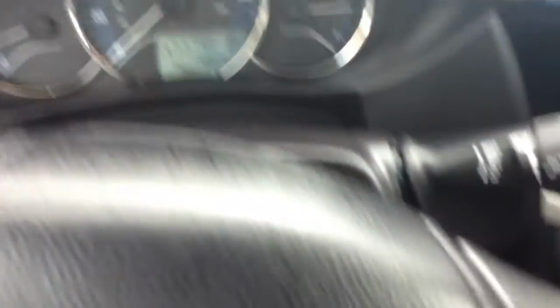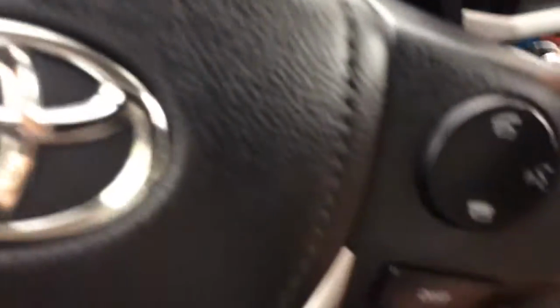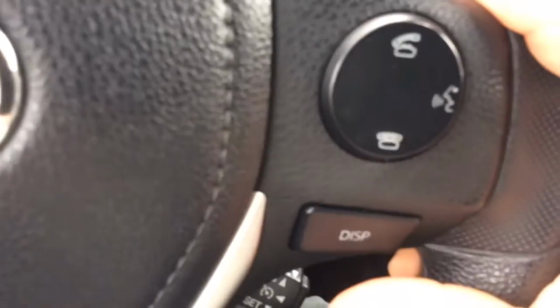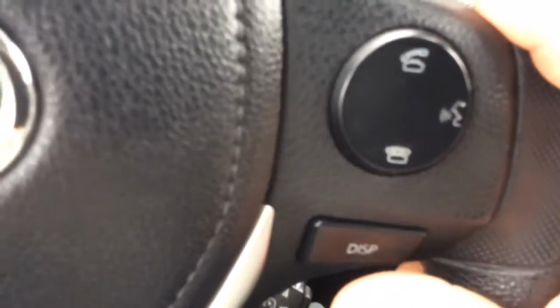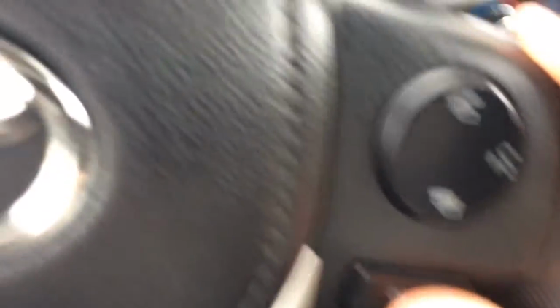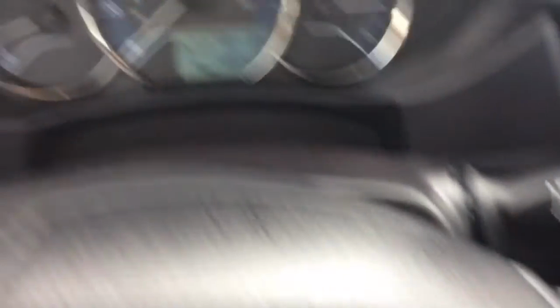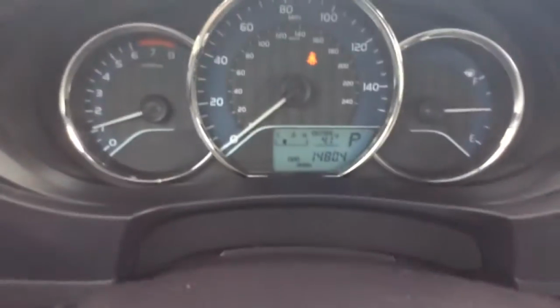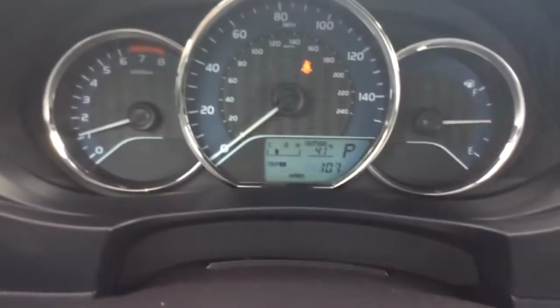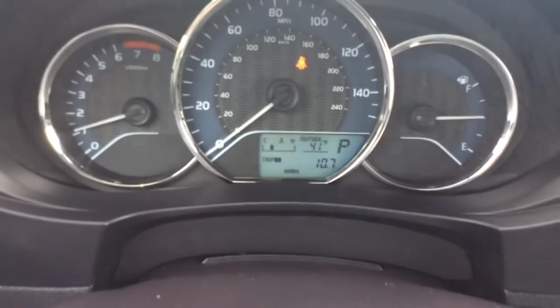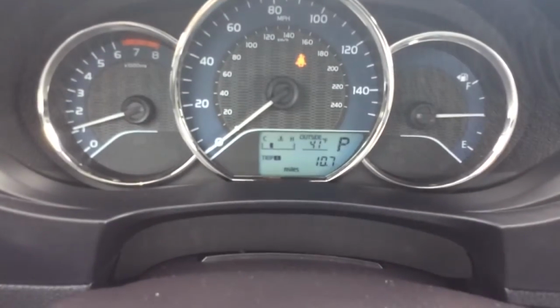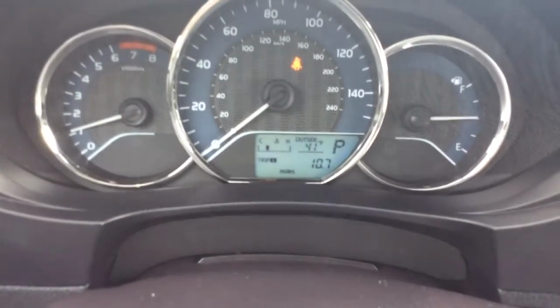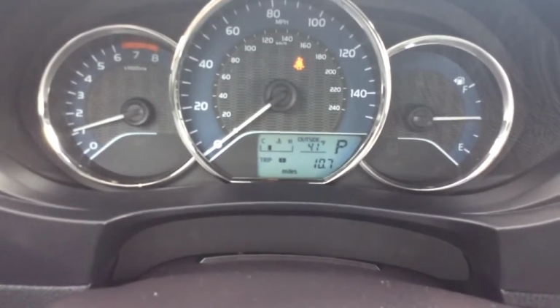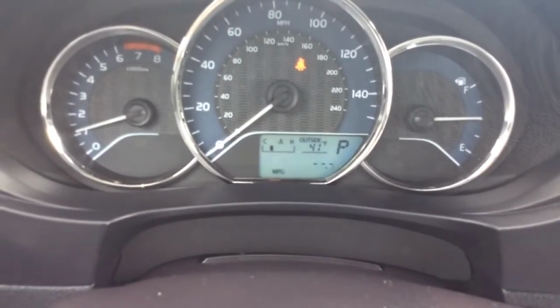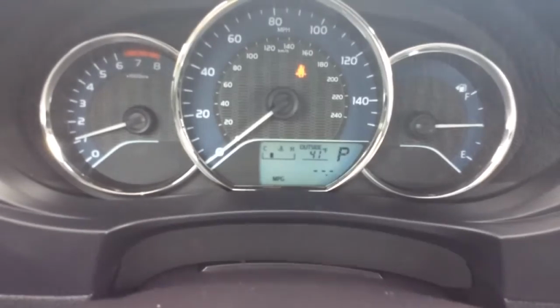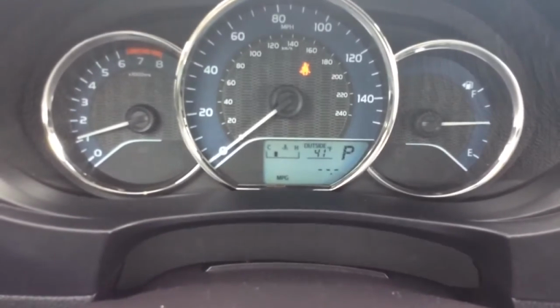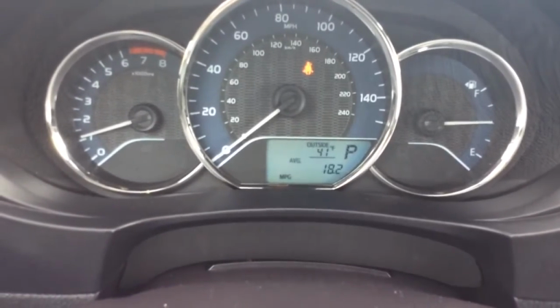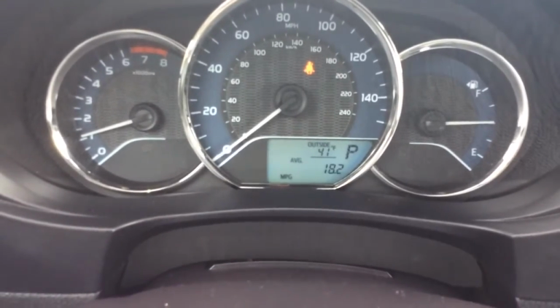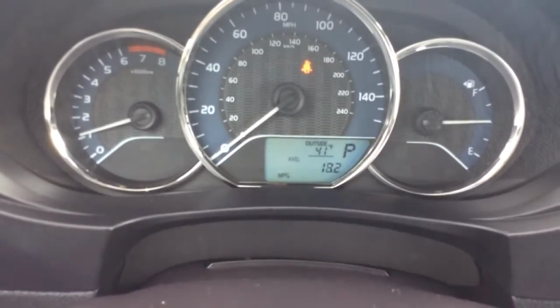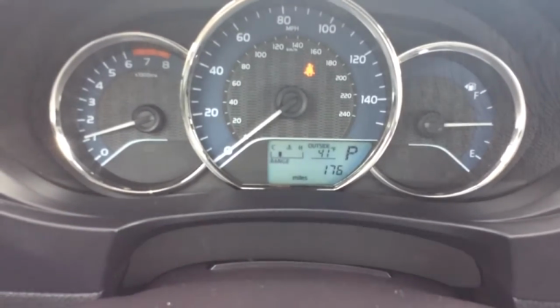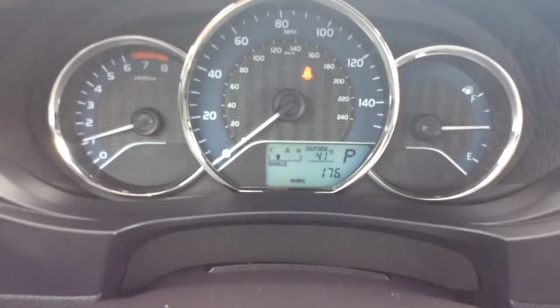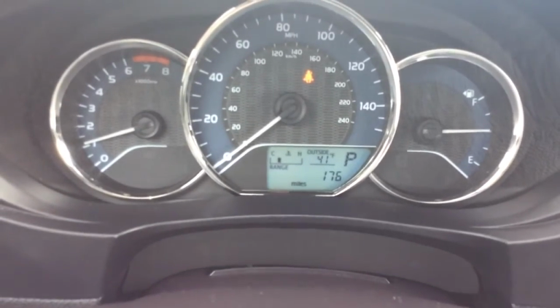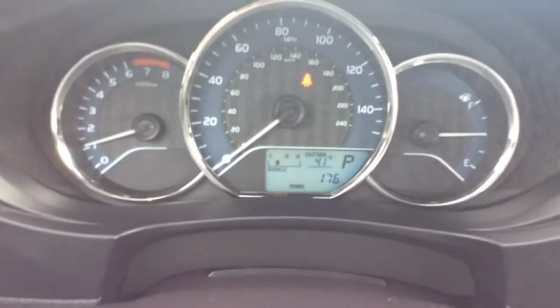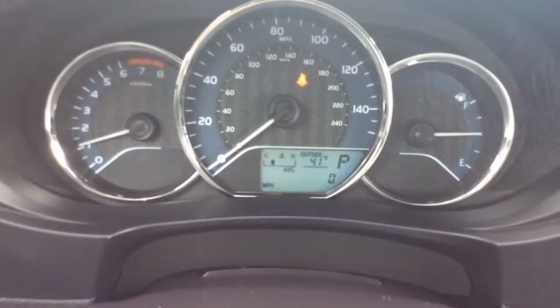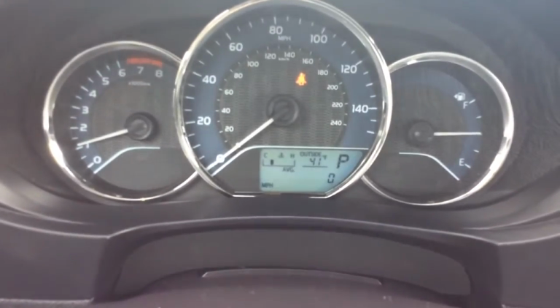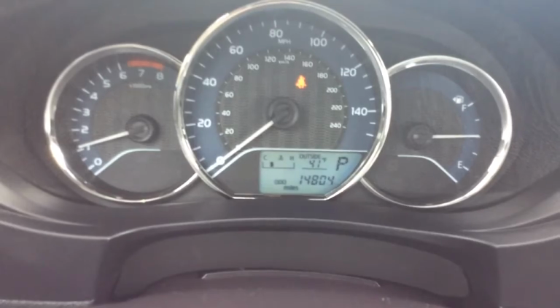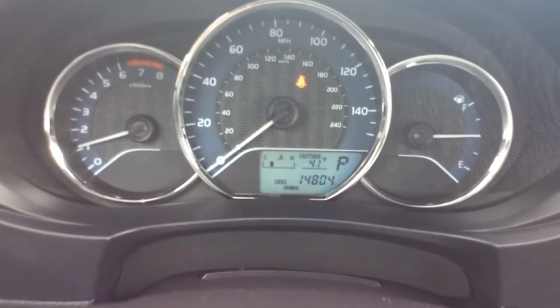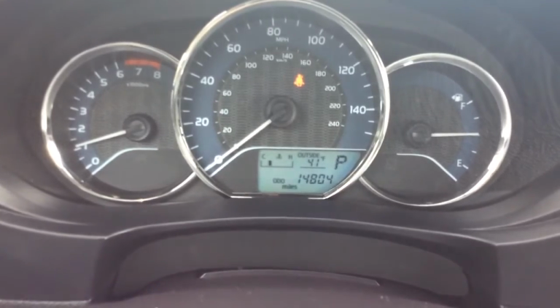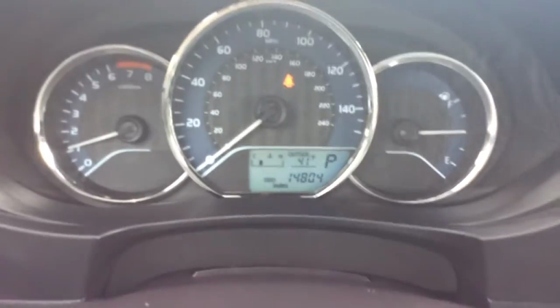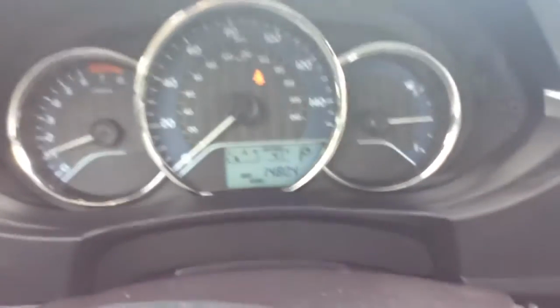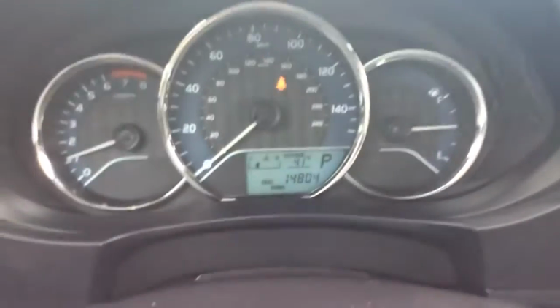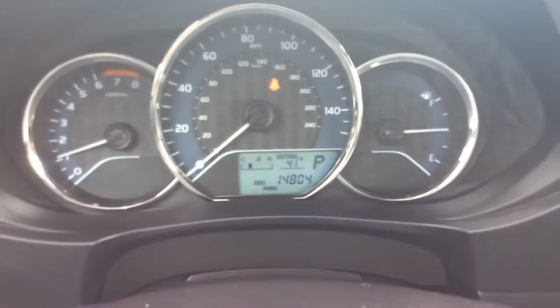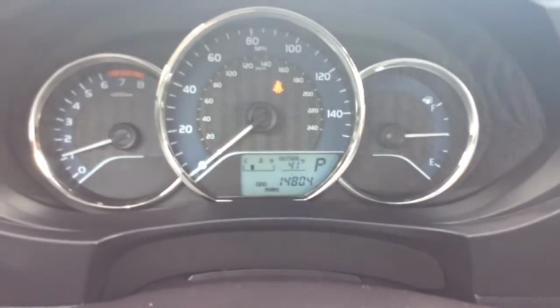You have the display button here on the right-hand side of the steering wheel. You have your odometer, trip A and B, instantaneous fuel economy, average fuel economy, distance to empty, average miles per hour, and then back to the odometer — some helpful information there.